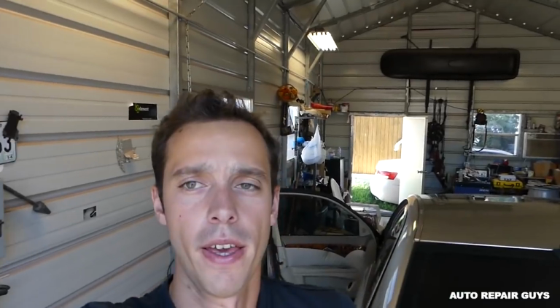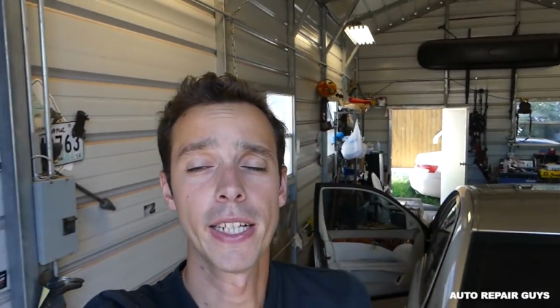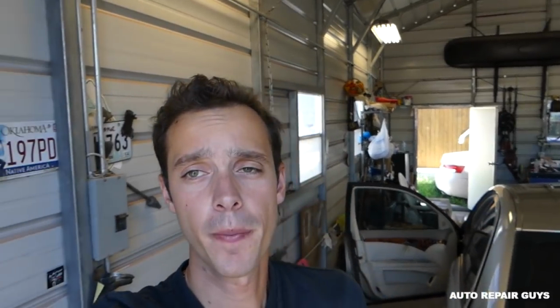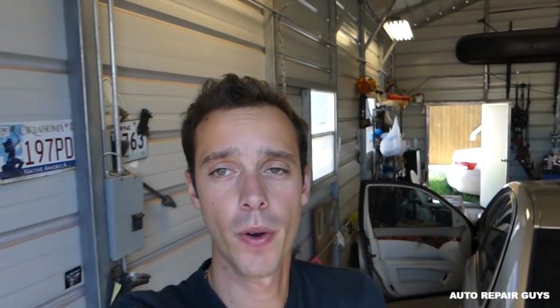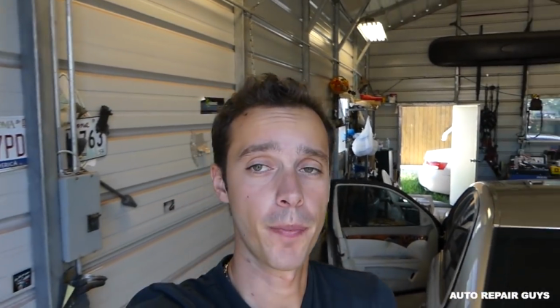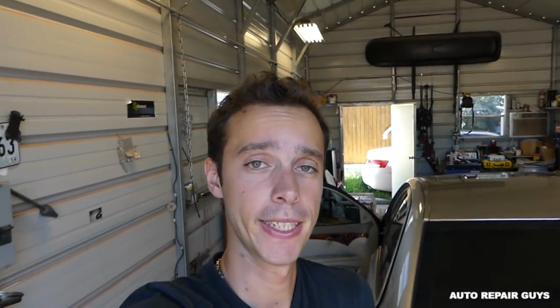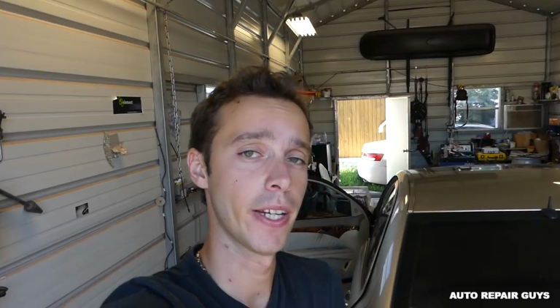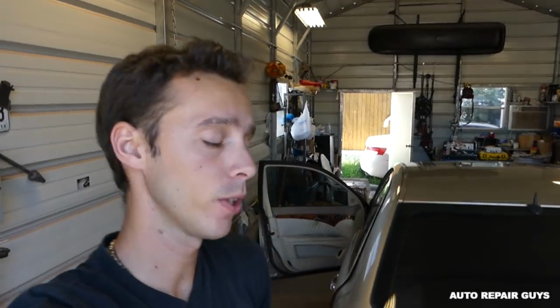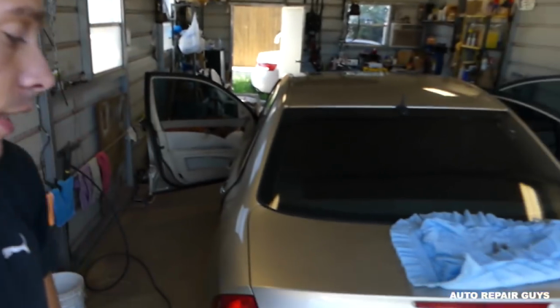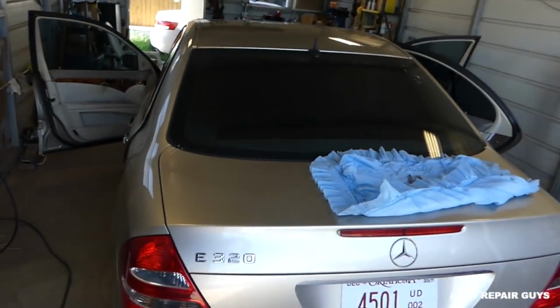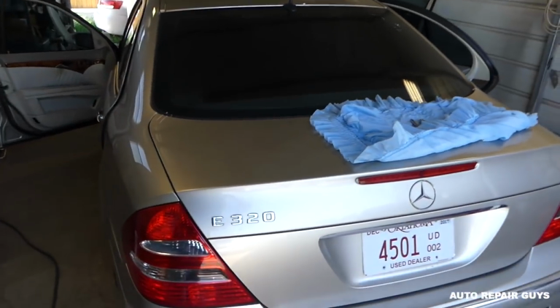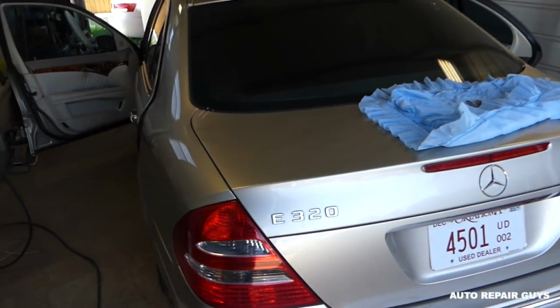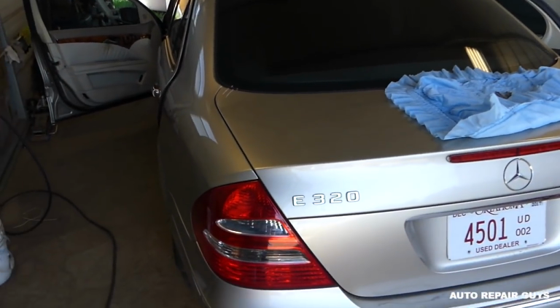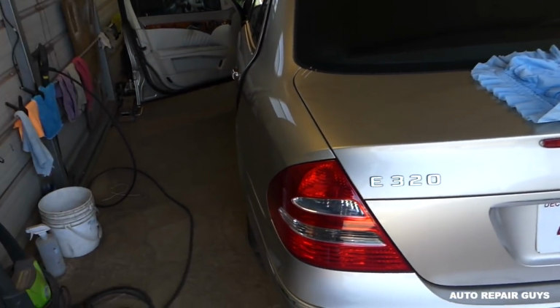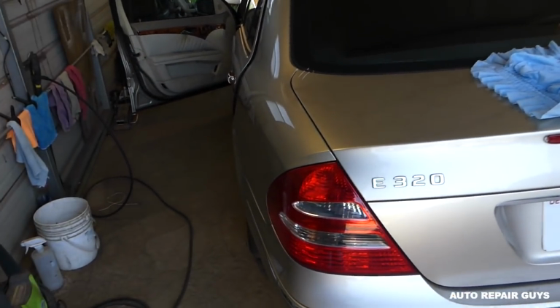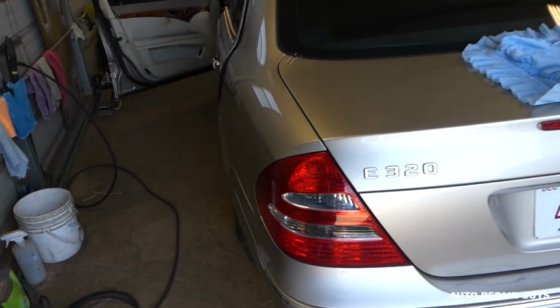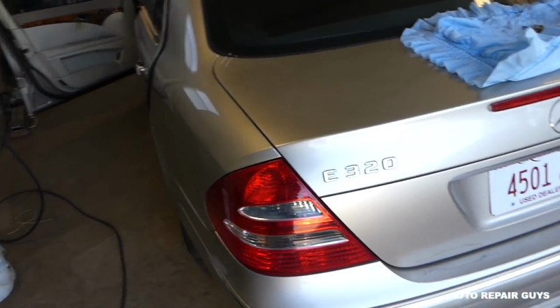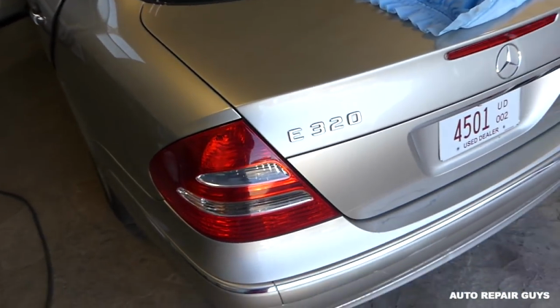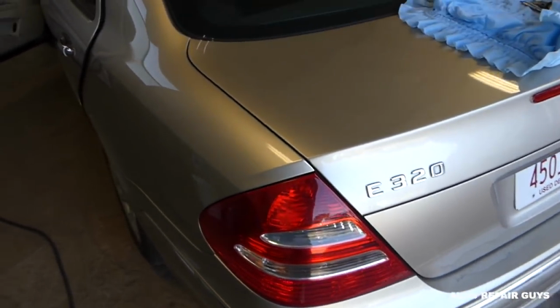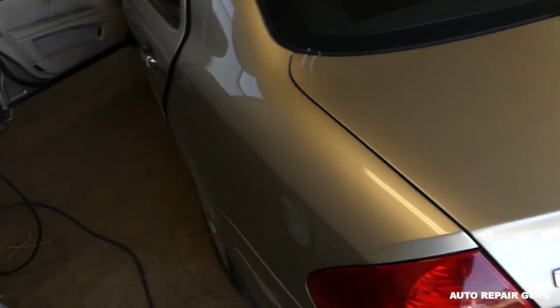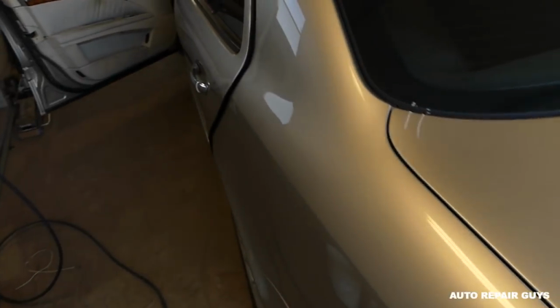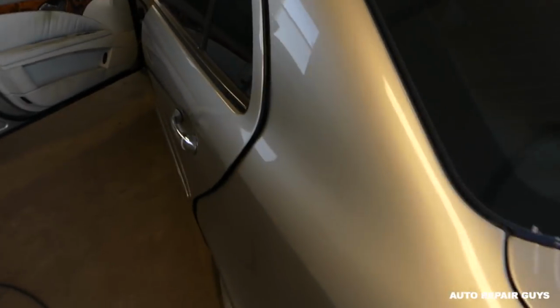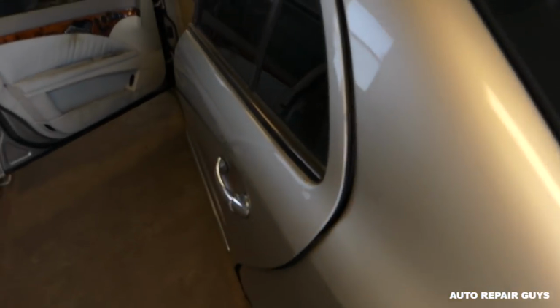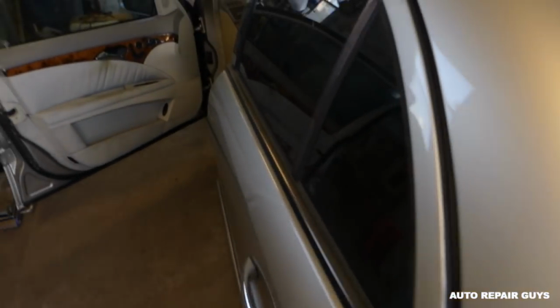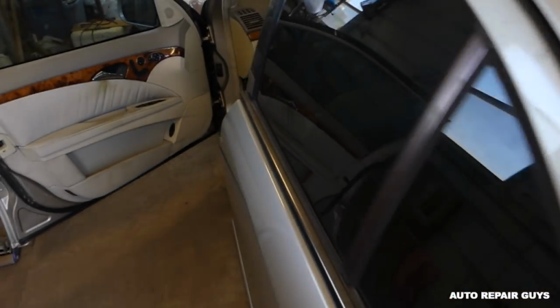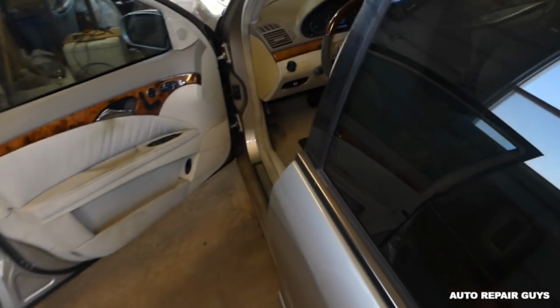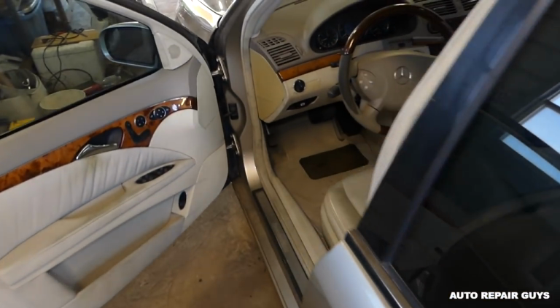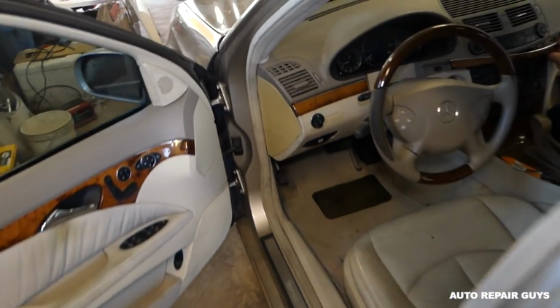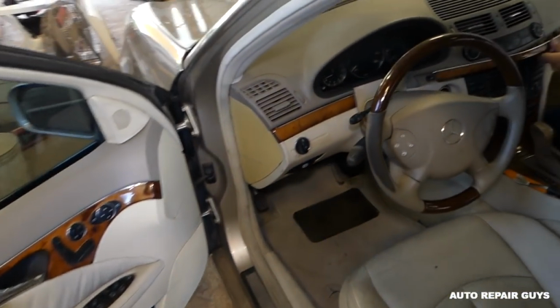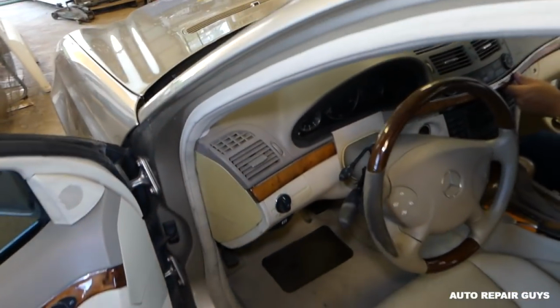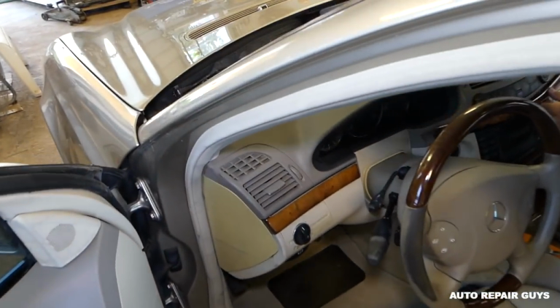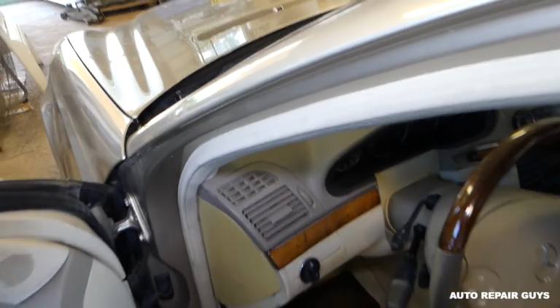Hey guys, welcome back to Auto Repair Guys. Thank you for watching us today. We're working on a Mercedes E-Class, the W211, and we're going to show you how to remove and replace the driver's side dash vent.